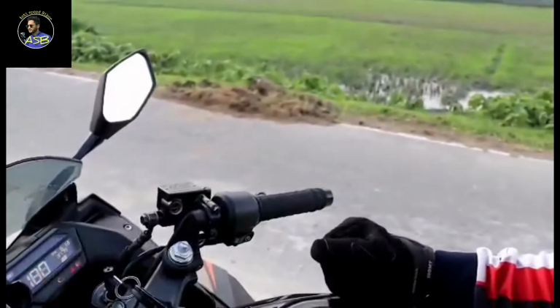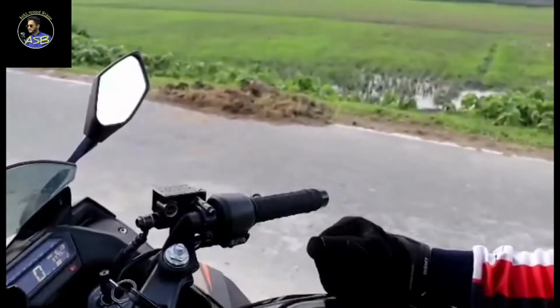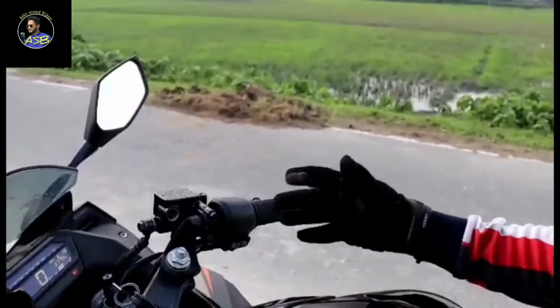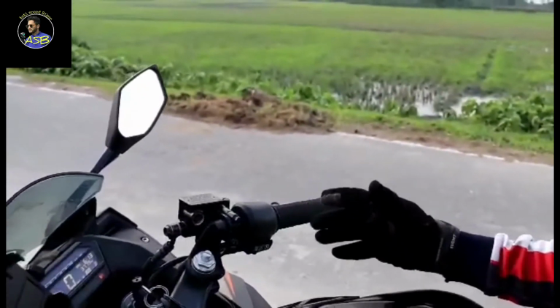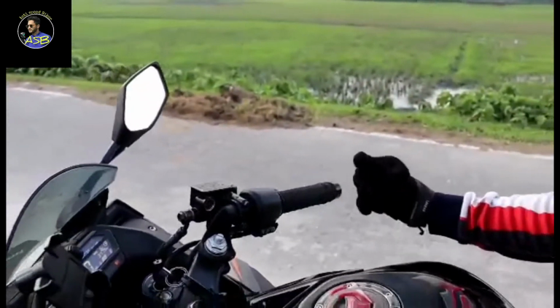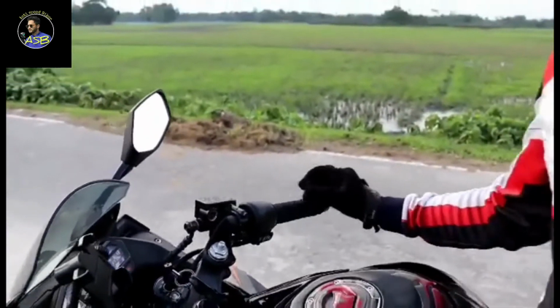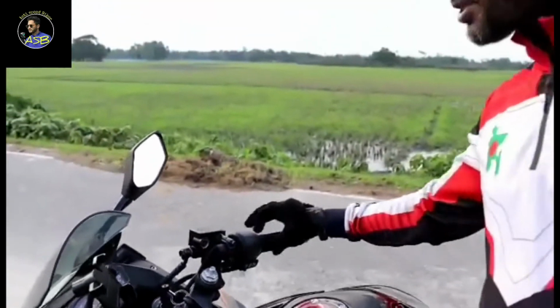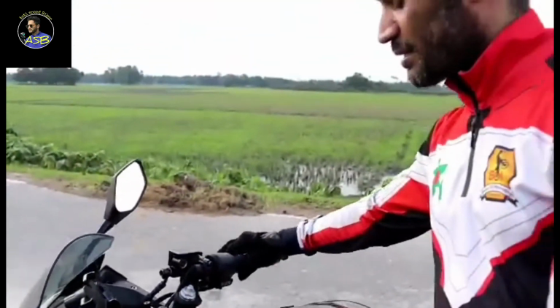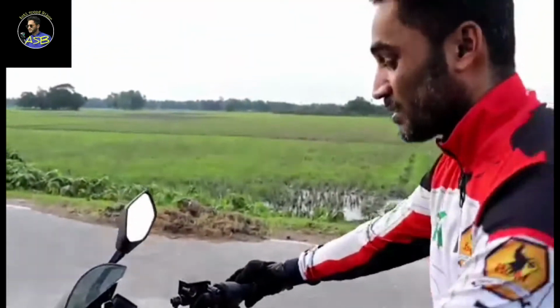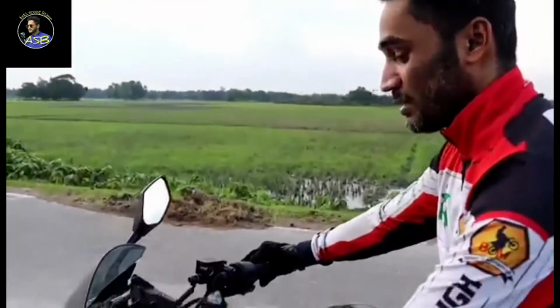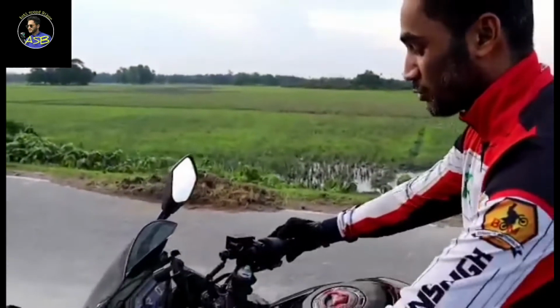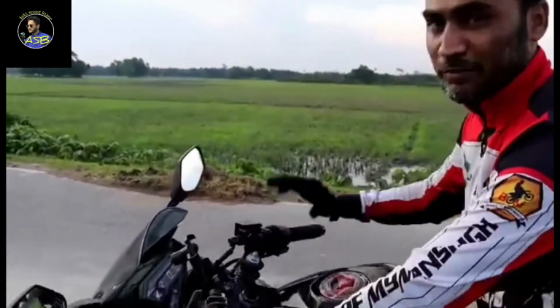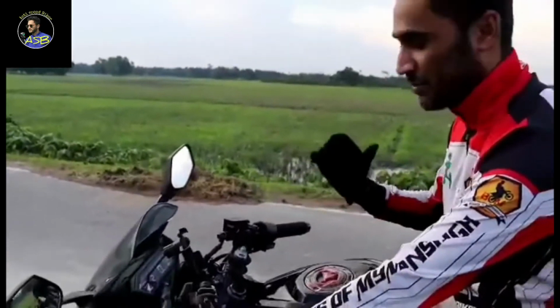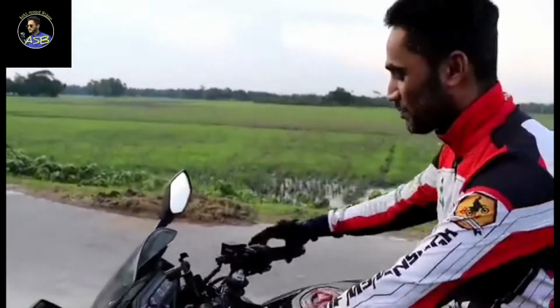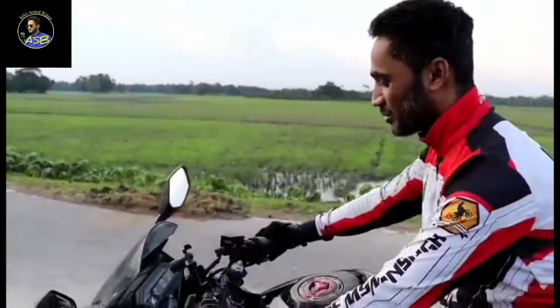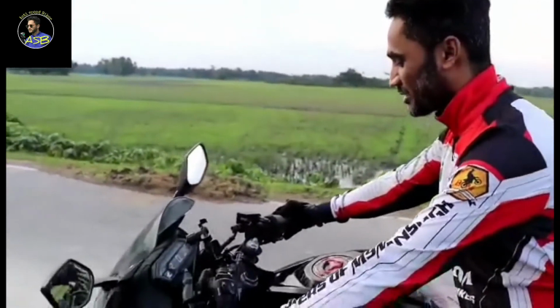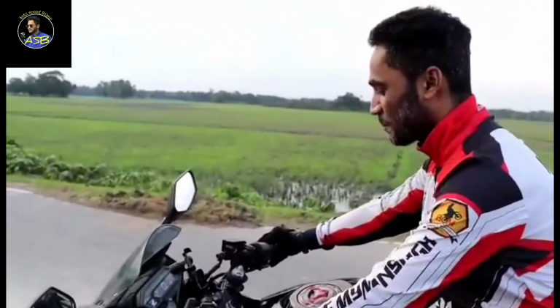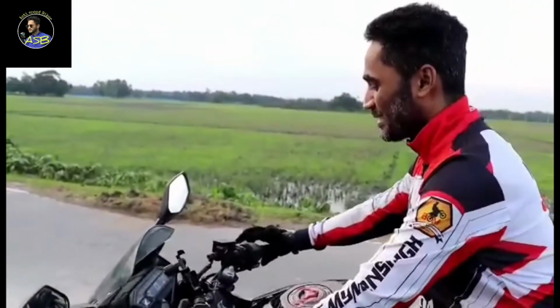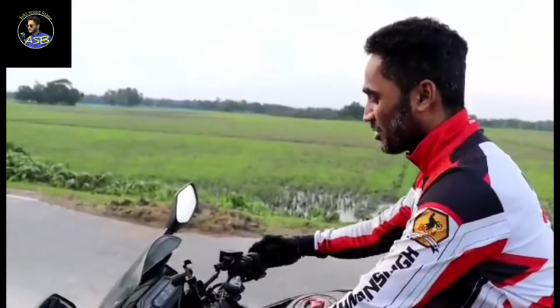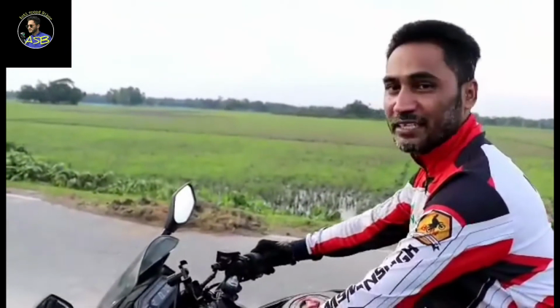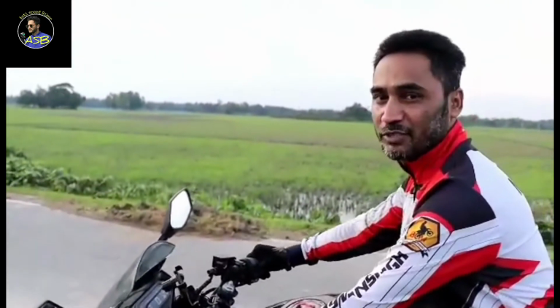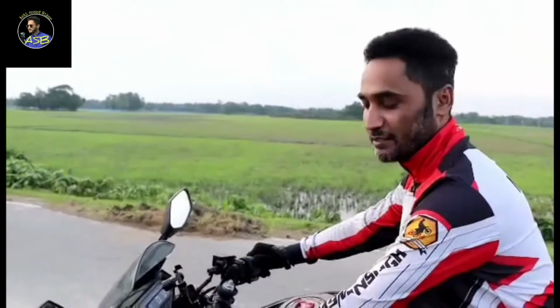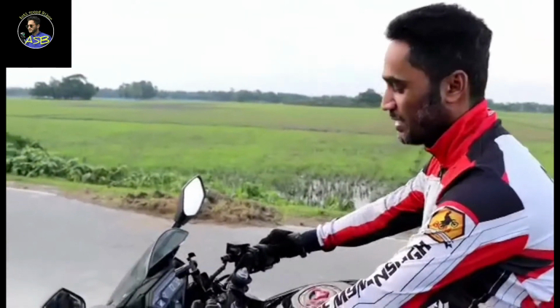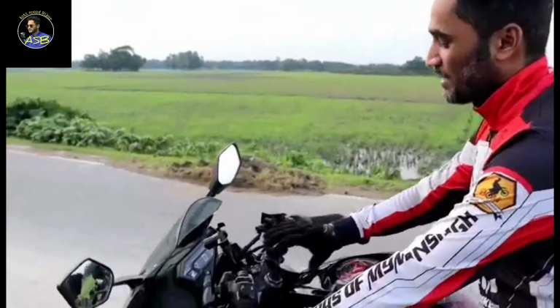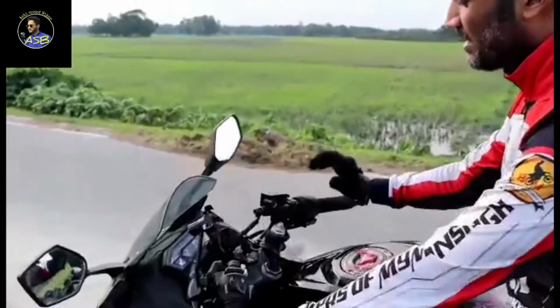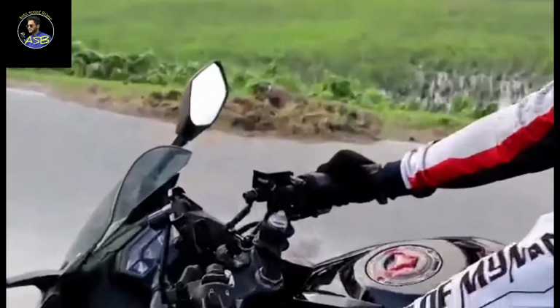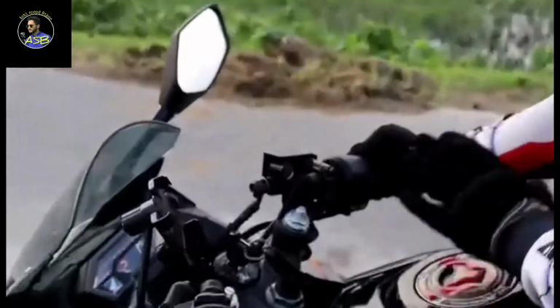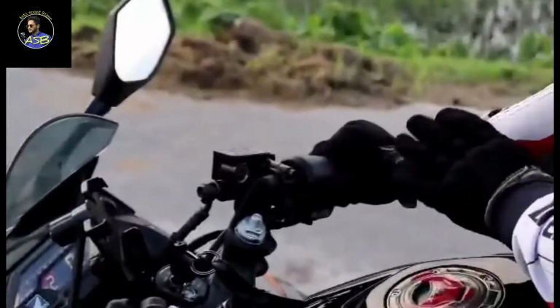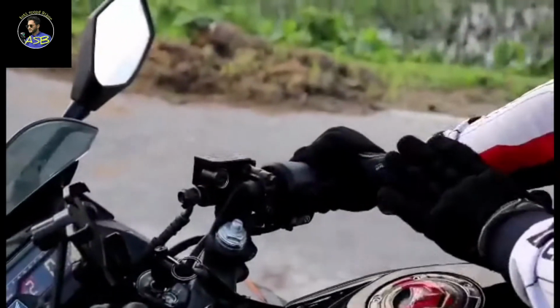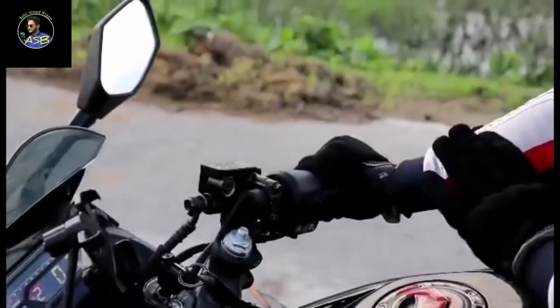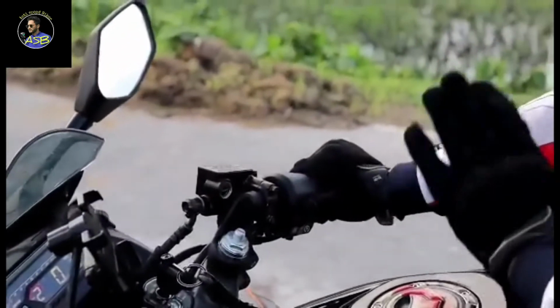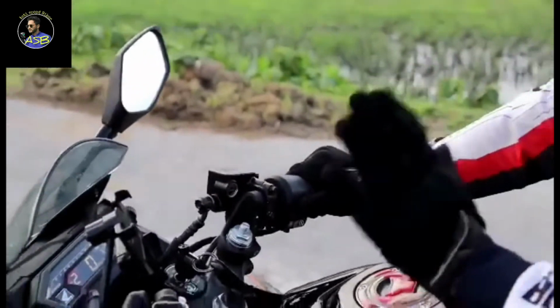The Honda Company is the most important thing to the user. The engine kill switch is notable here. If we have the engine kill switch, we will start the bike.